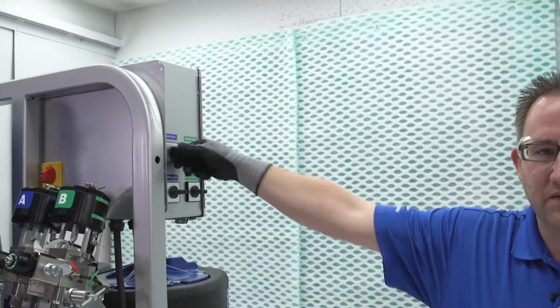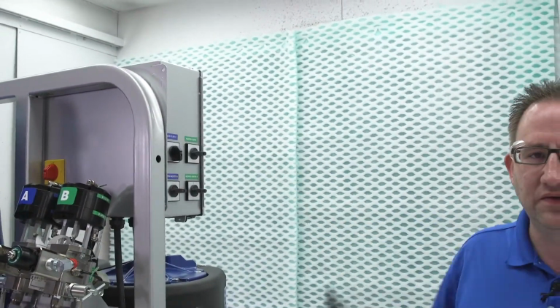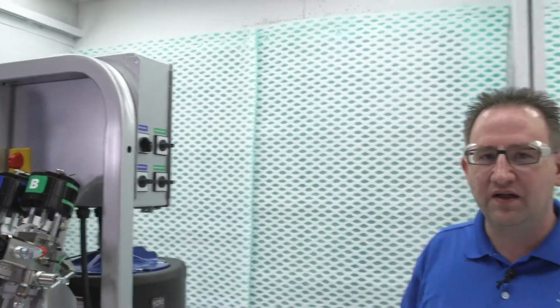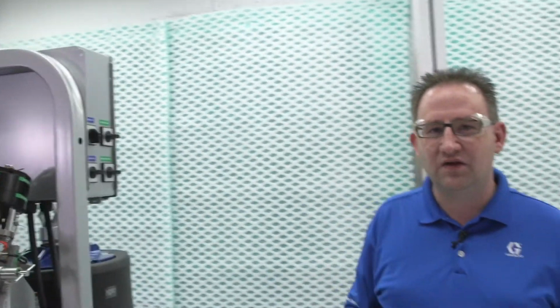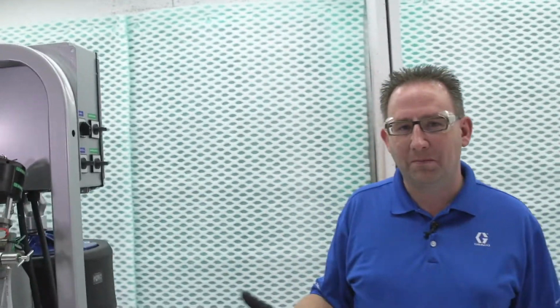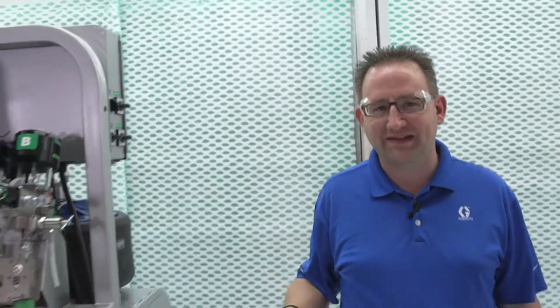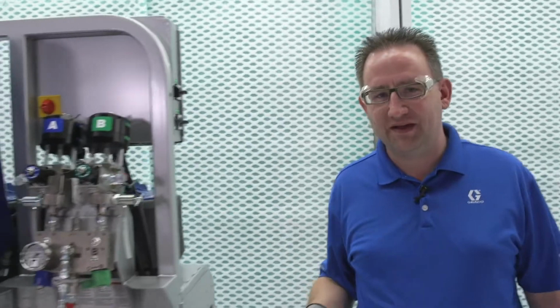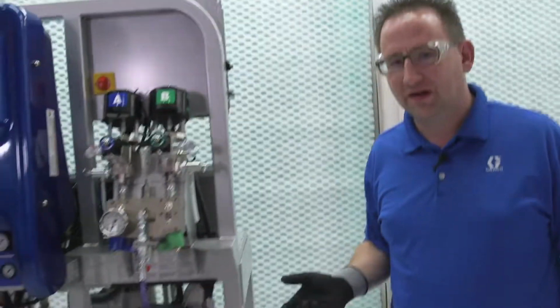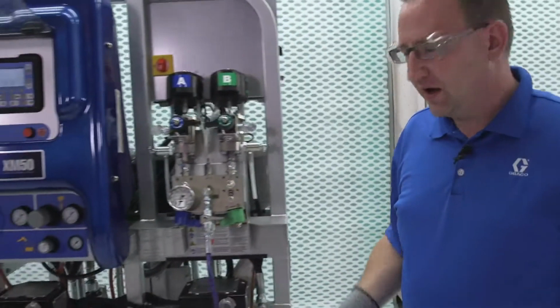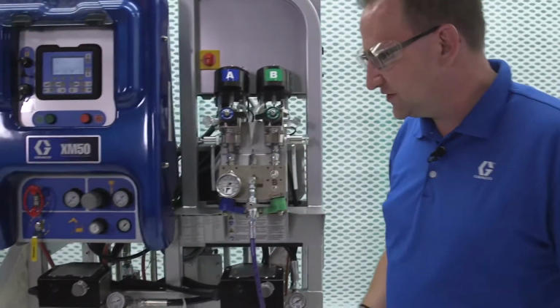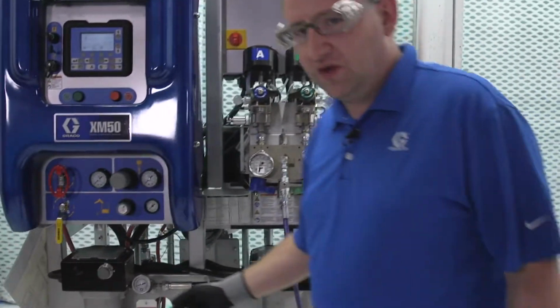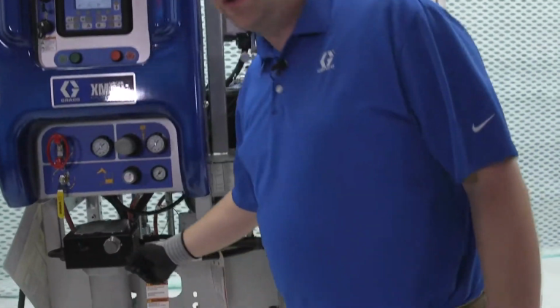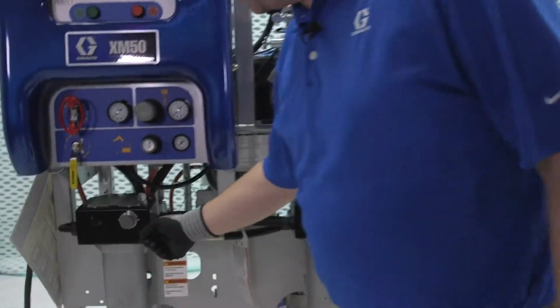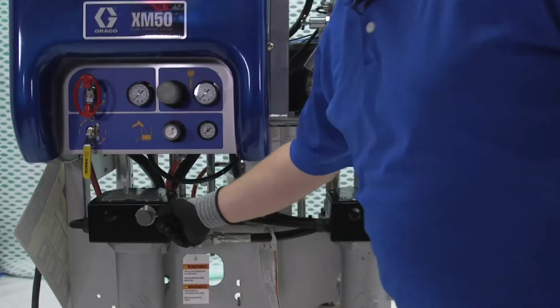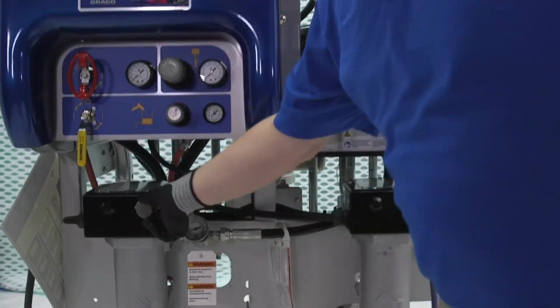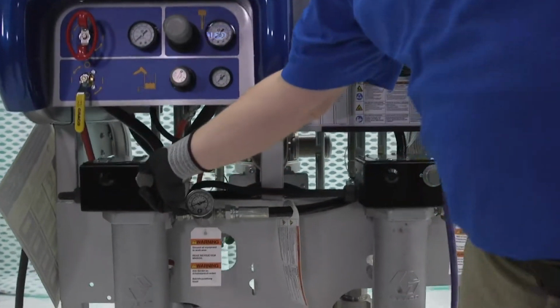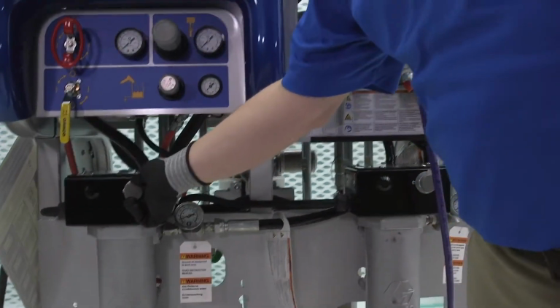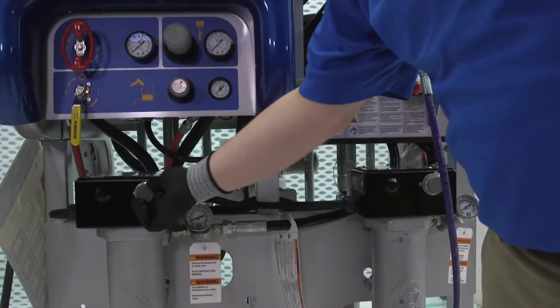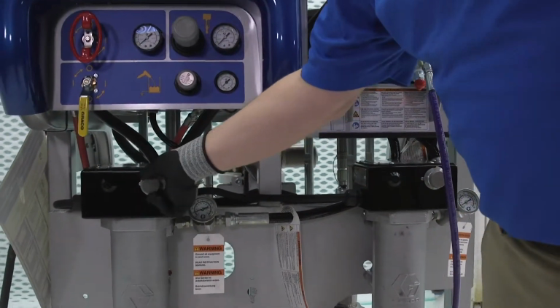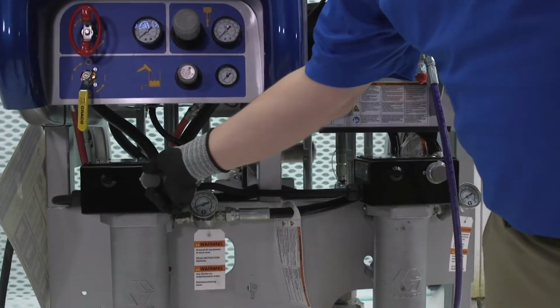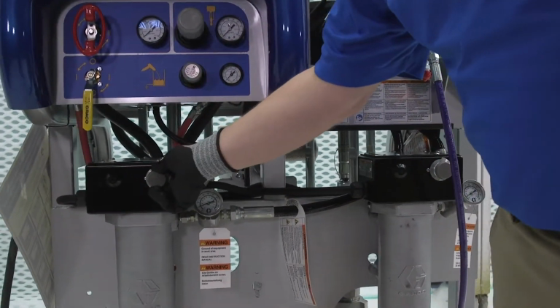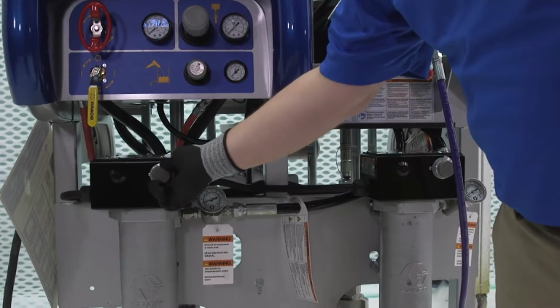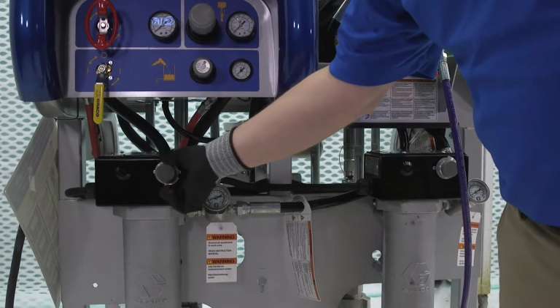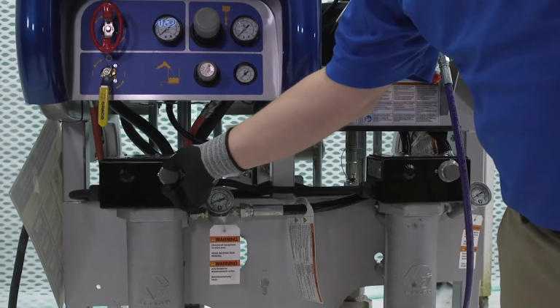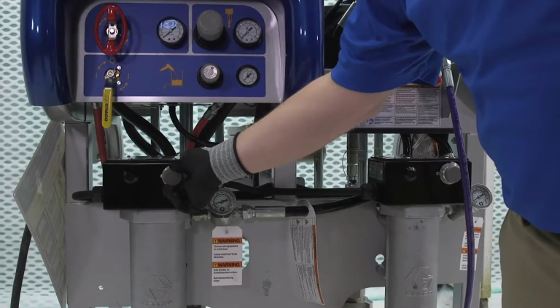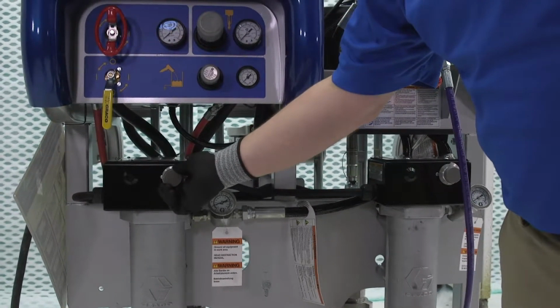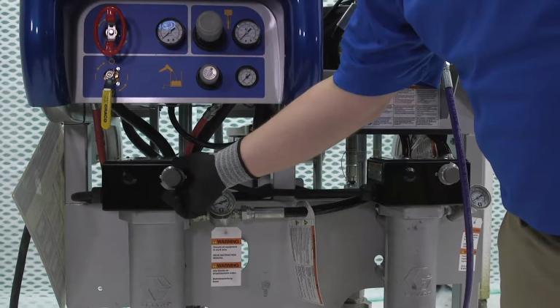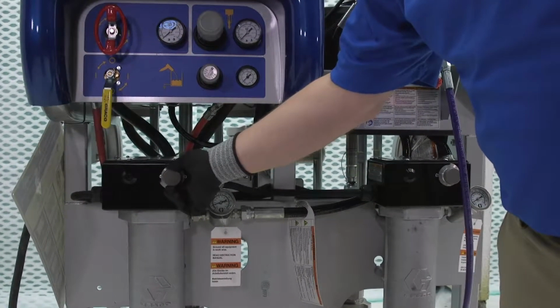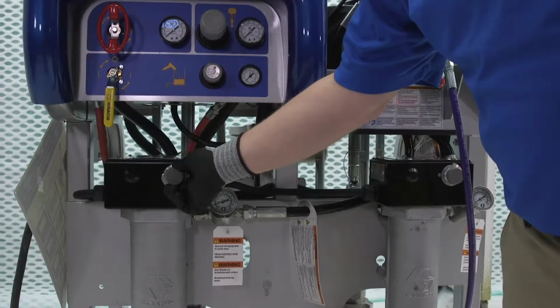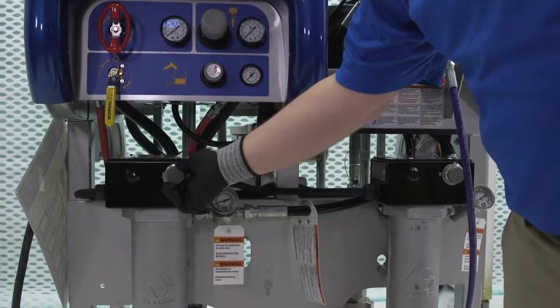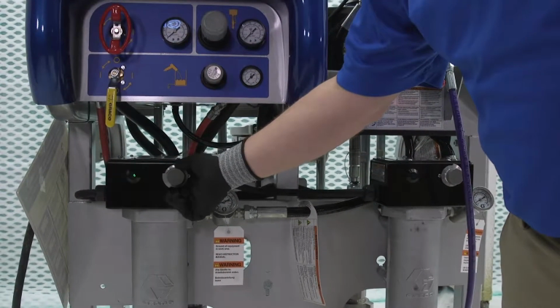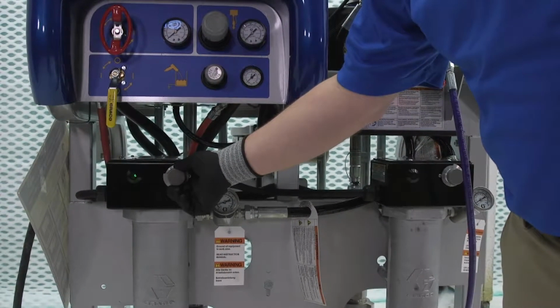Once you turn on the heat zone, we go back to the heater and we're going to slowly turn that up. What we're looking for is until that green light turns on — just enough, a little bit over ambient.